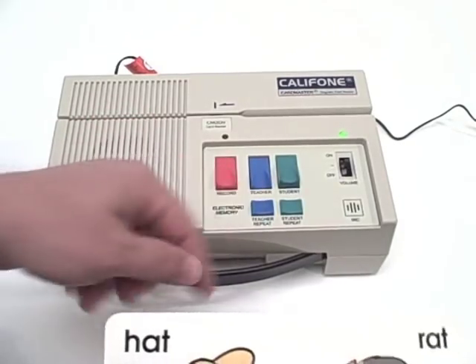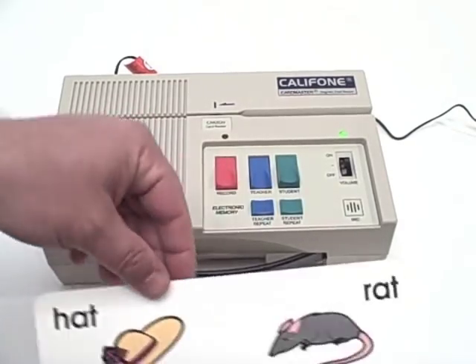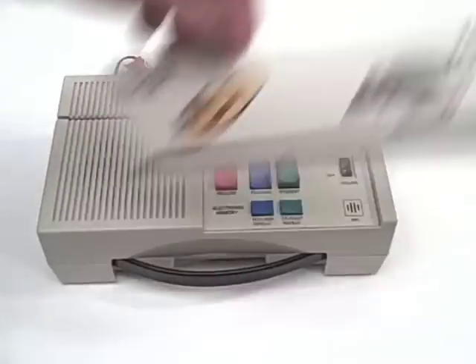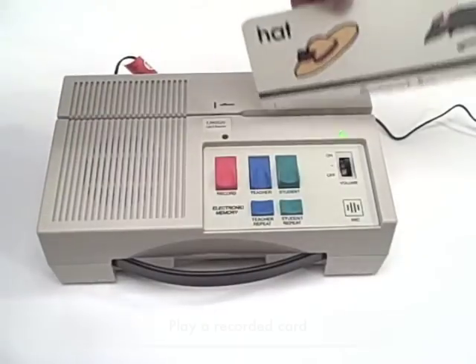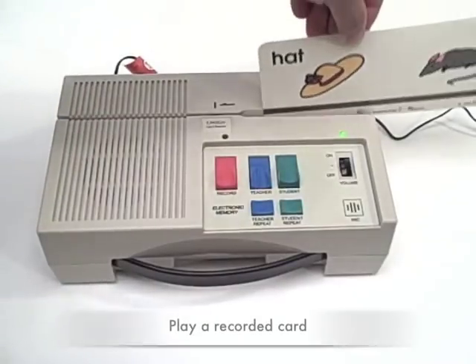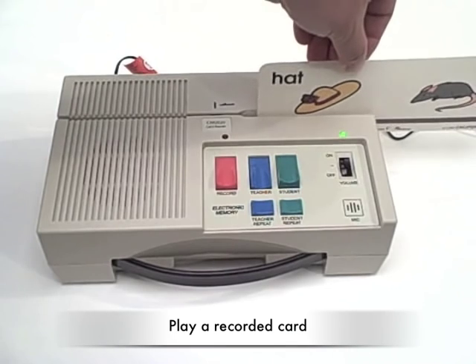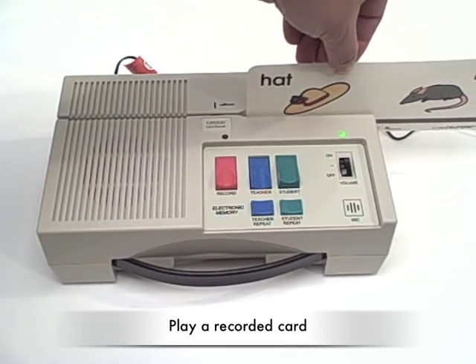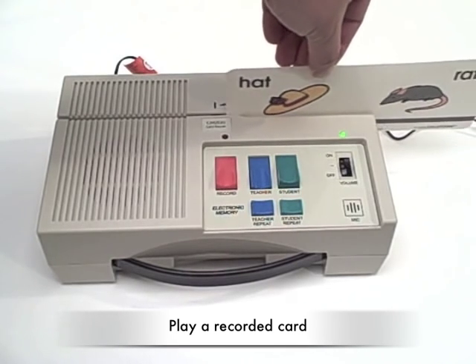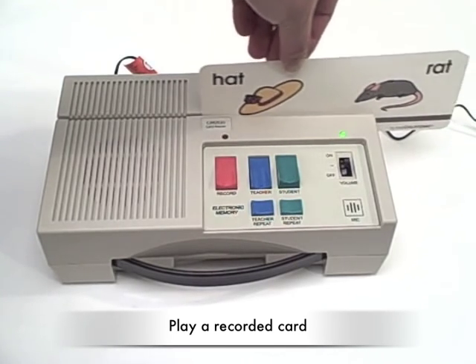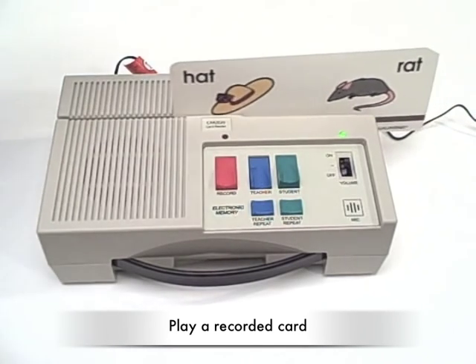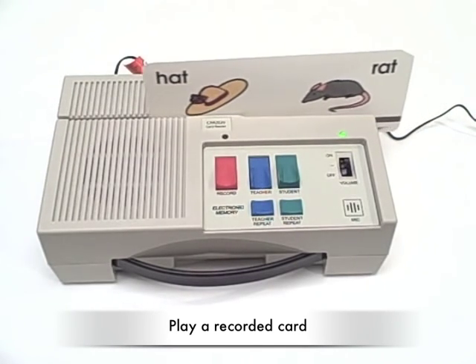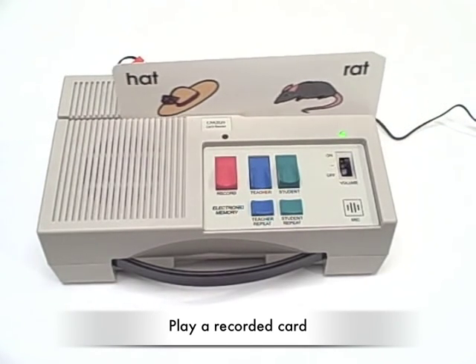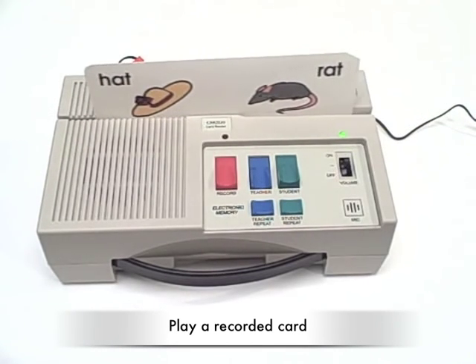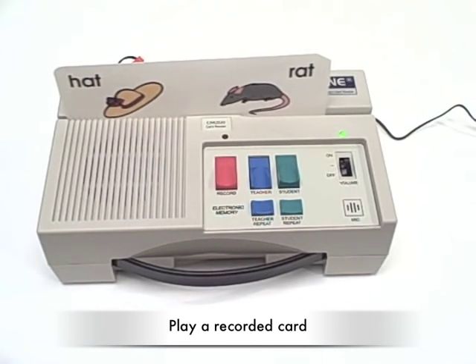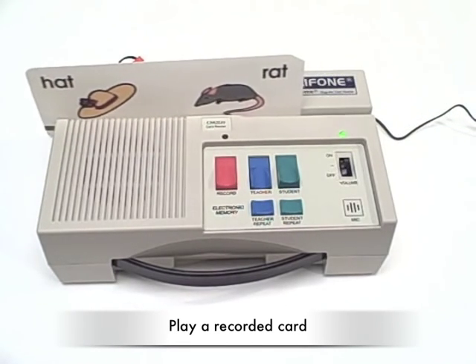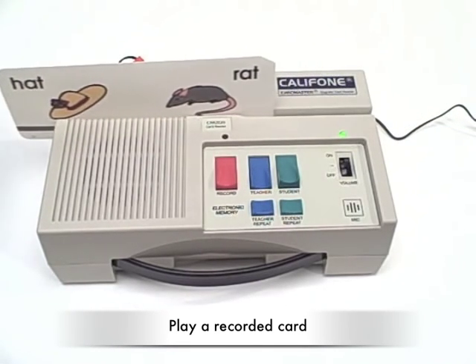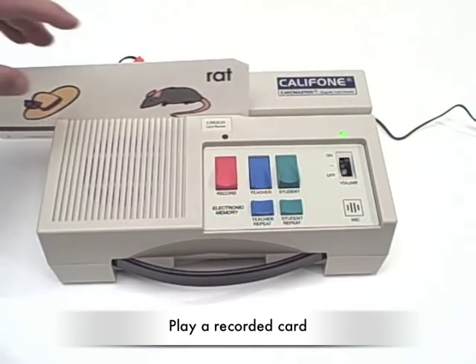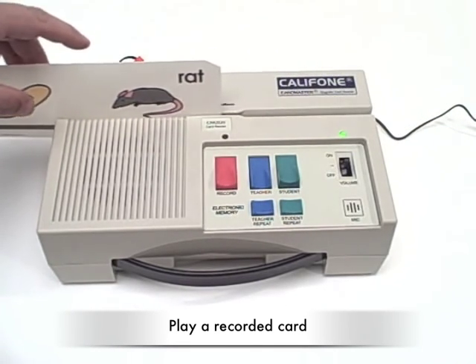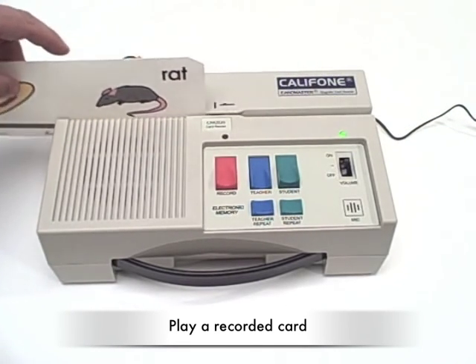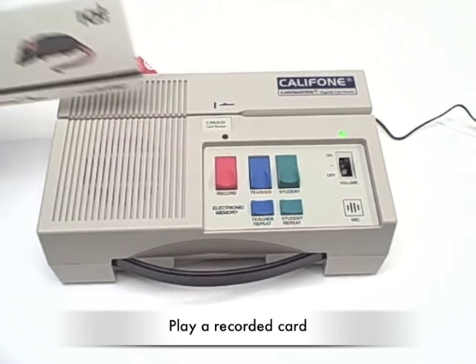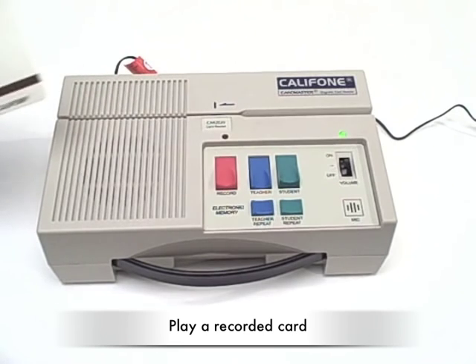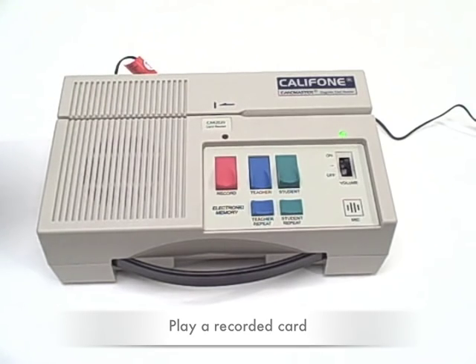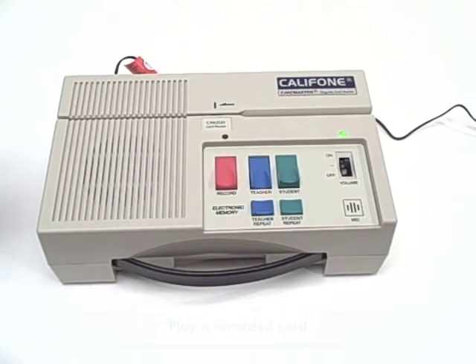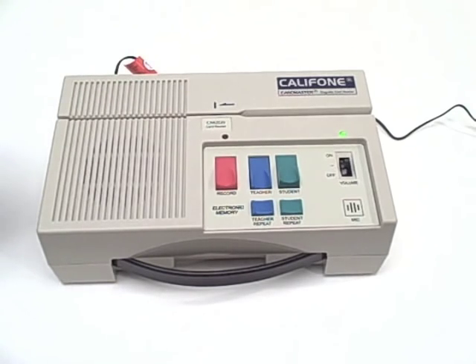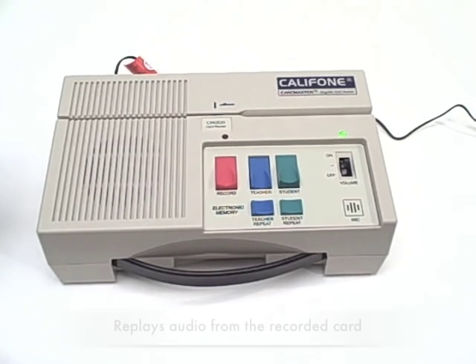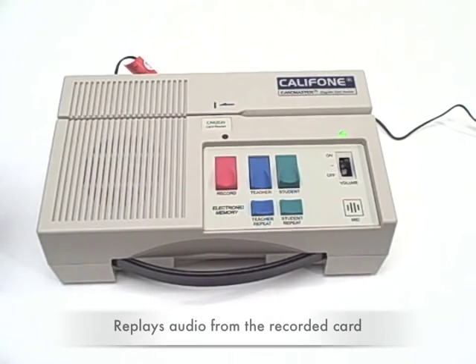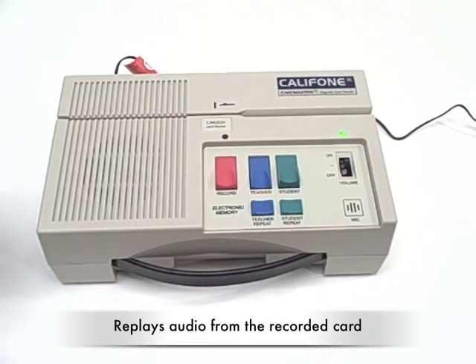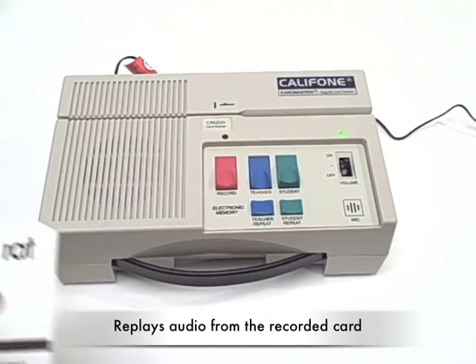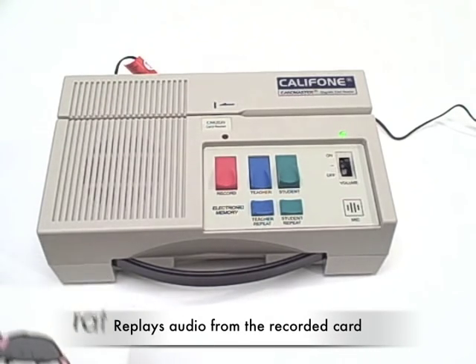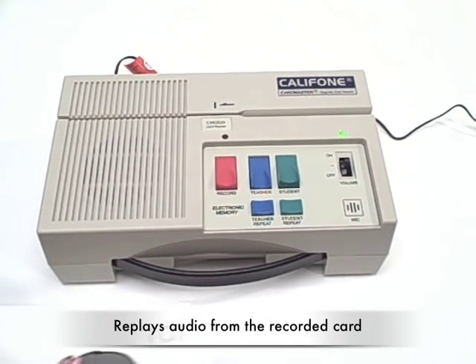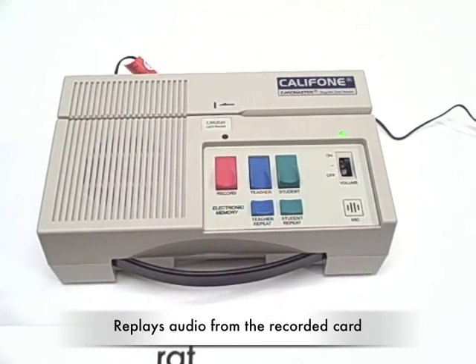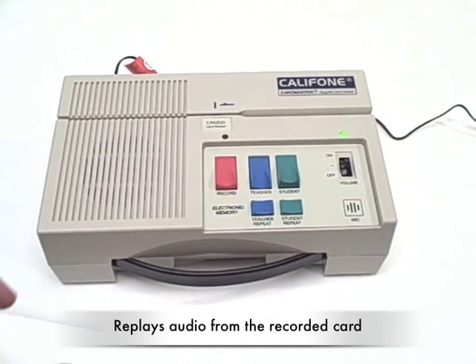On the play button, when you run the card through, this models for the student what they will be reading or repeating.